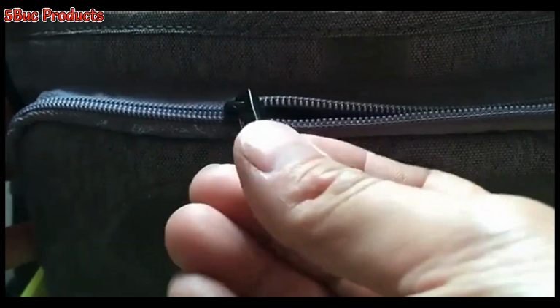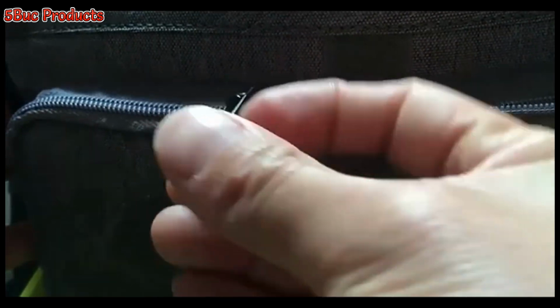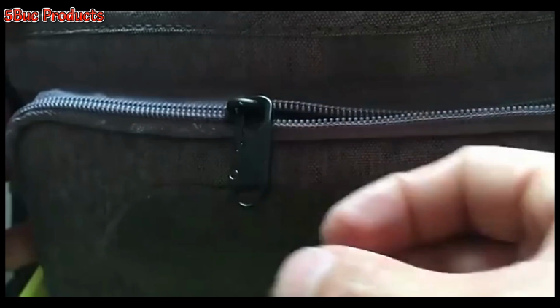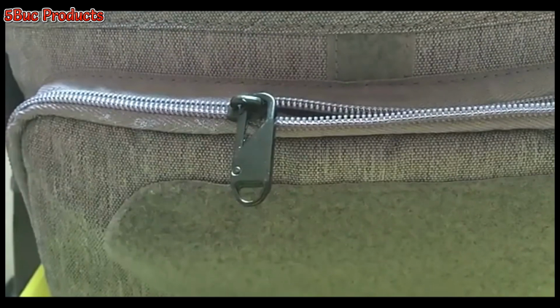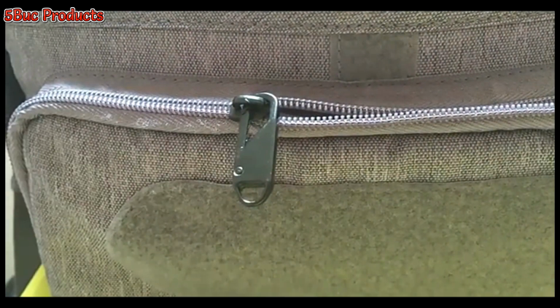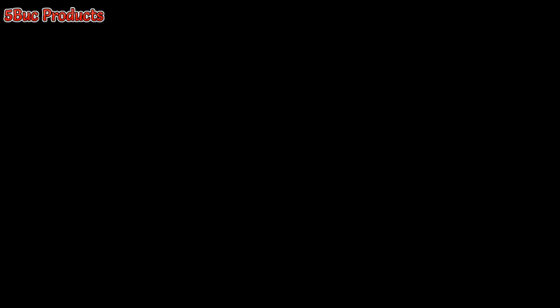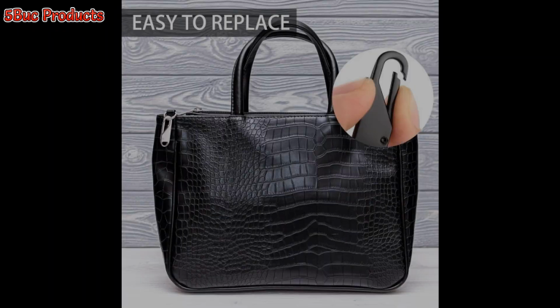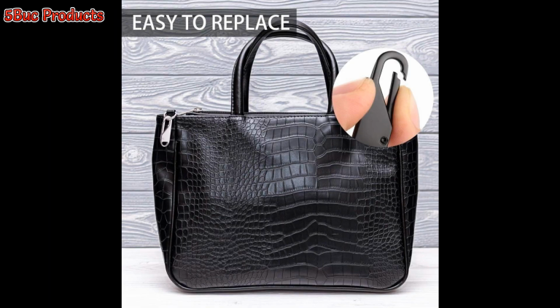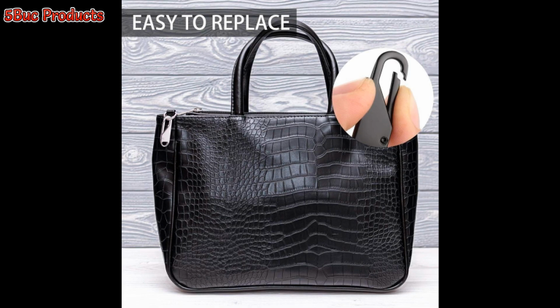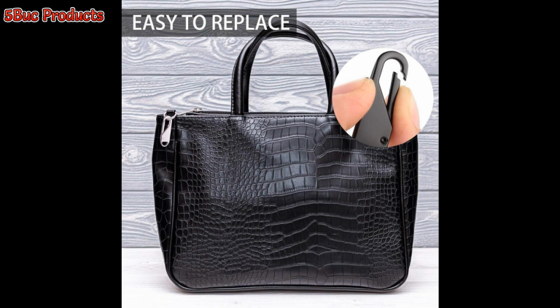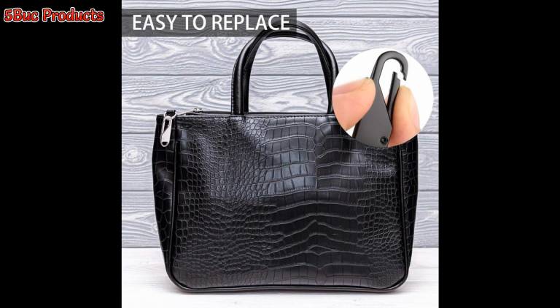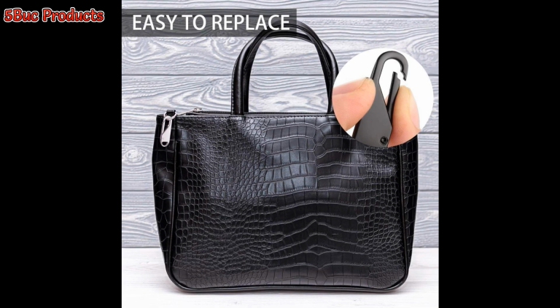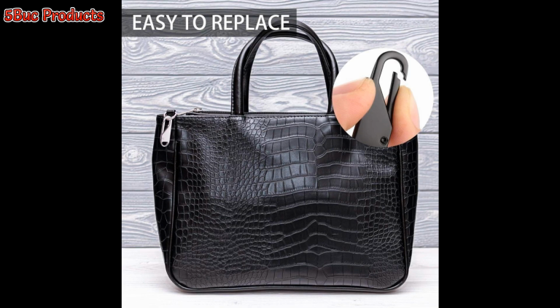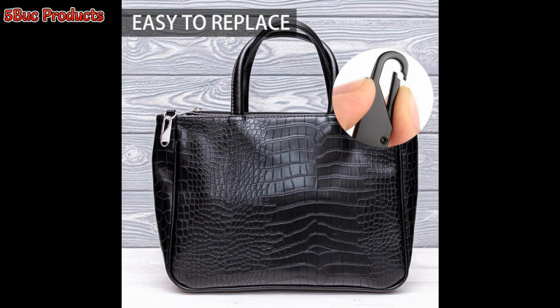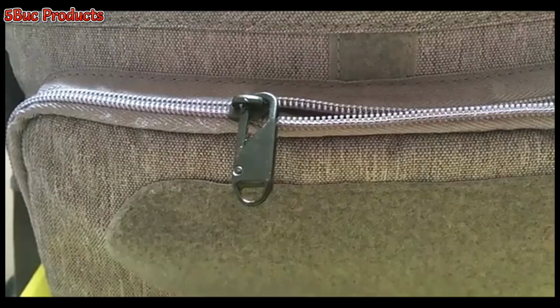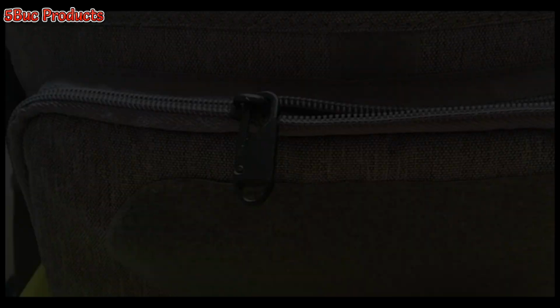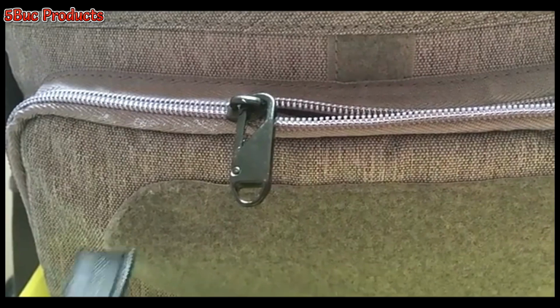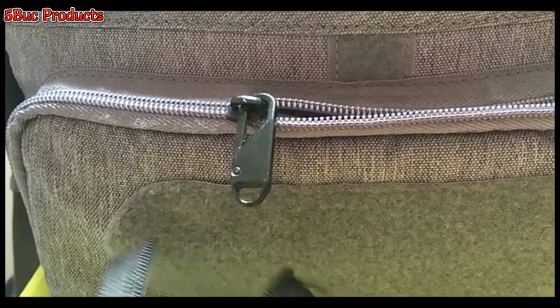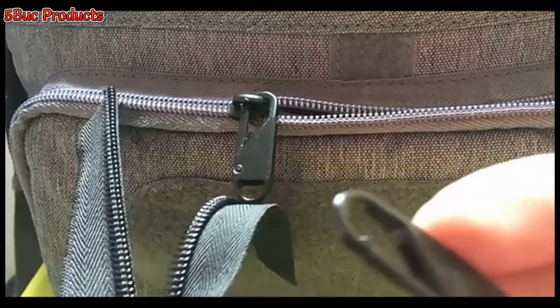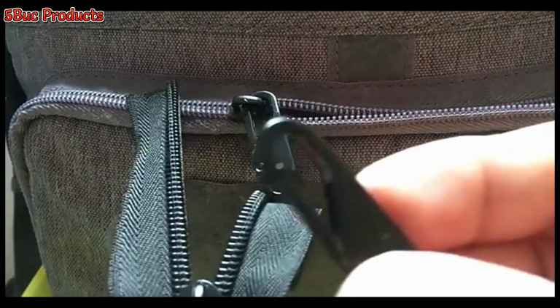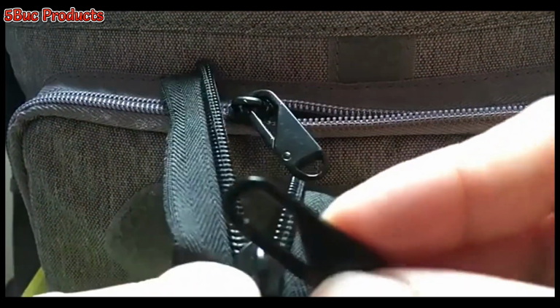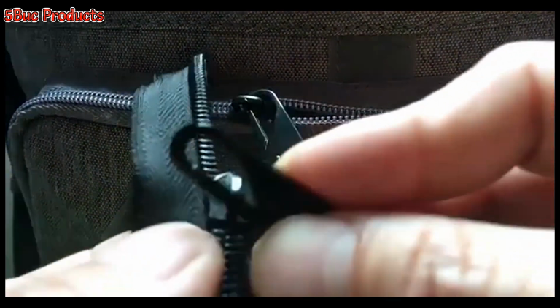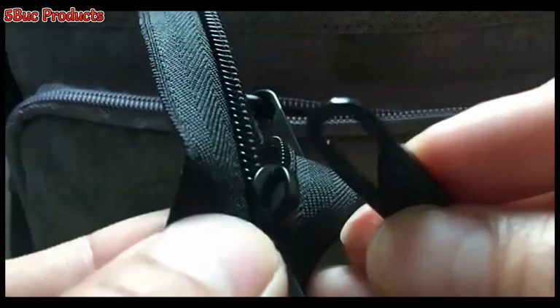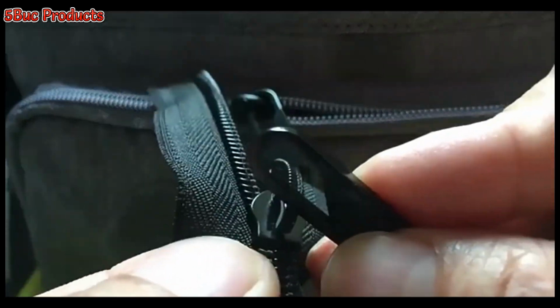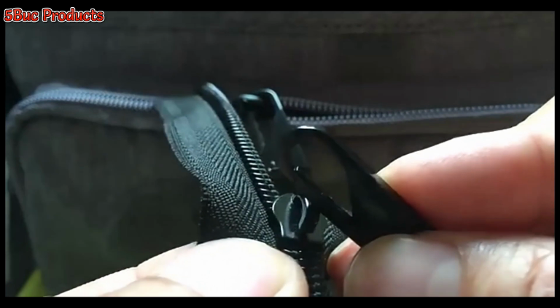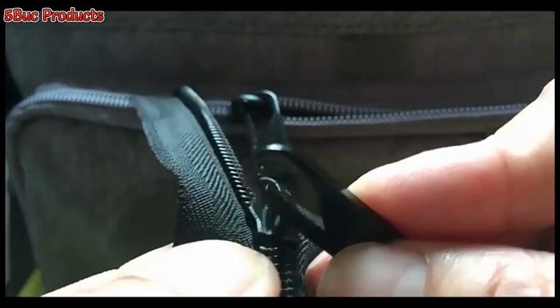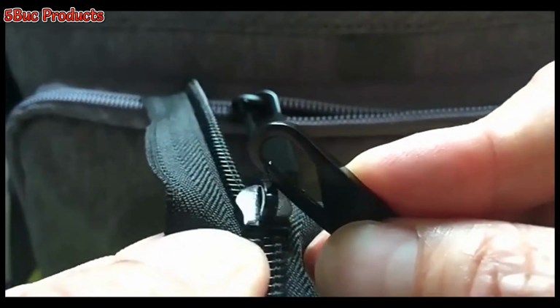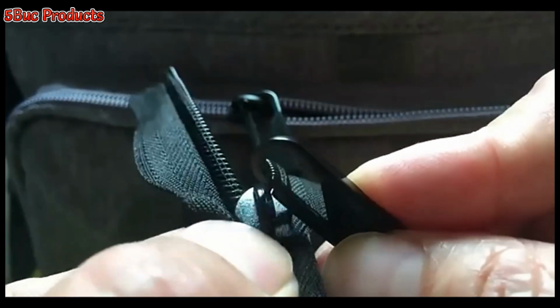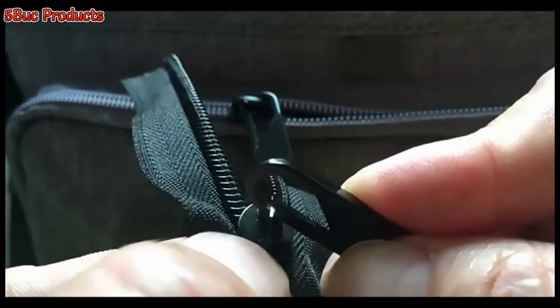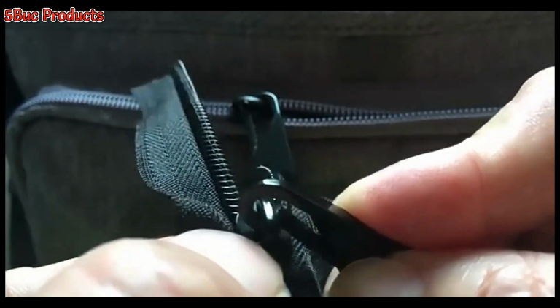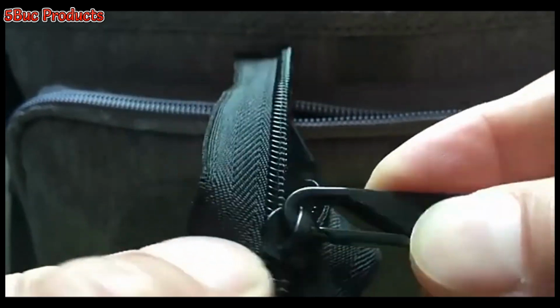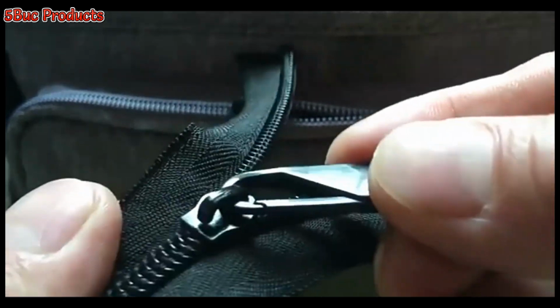With no tools required, they are perfect for quick fixes at home or on the go. Upgrade your zippers and ensure your items are secure with our easy-to-use, reliable solution. Keep your clothes and bags in top shape with zipper pull replacement.